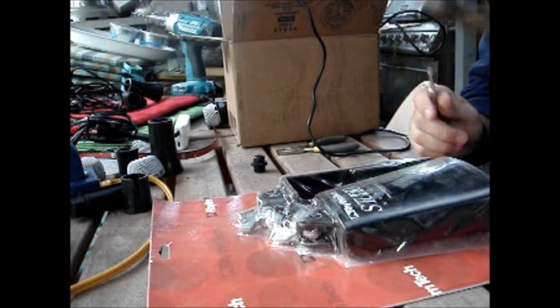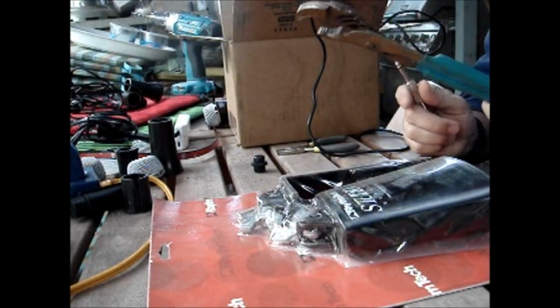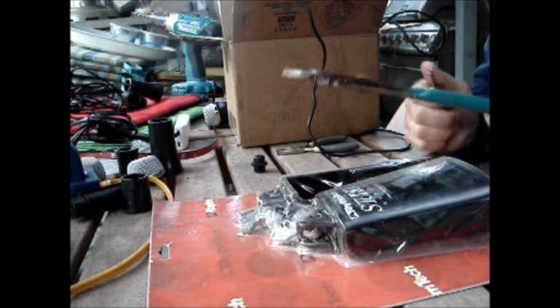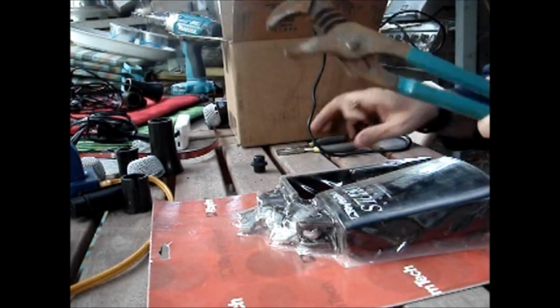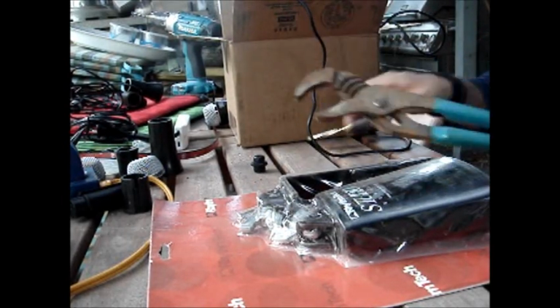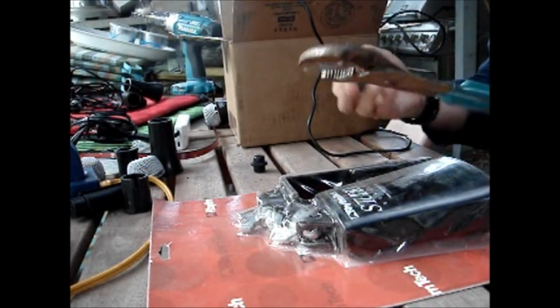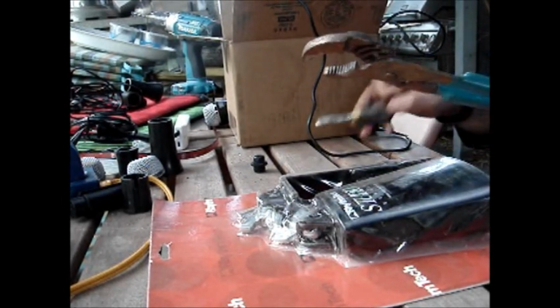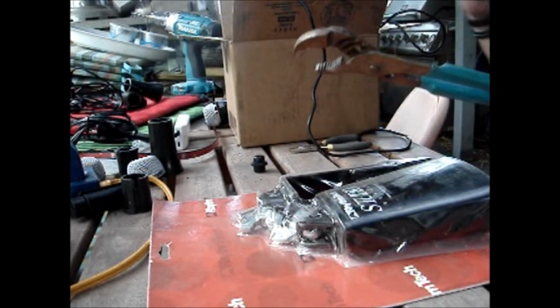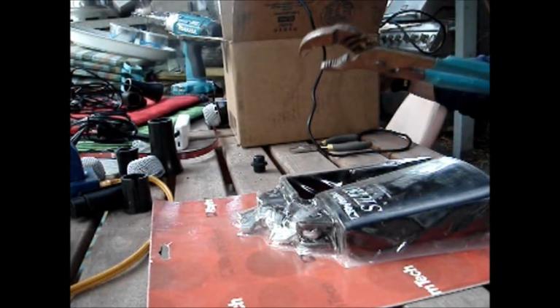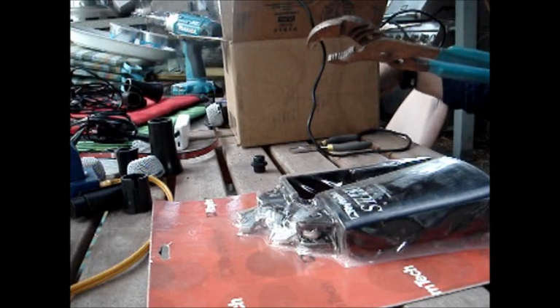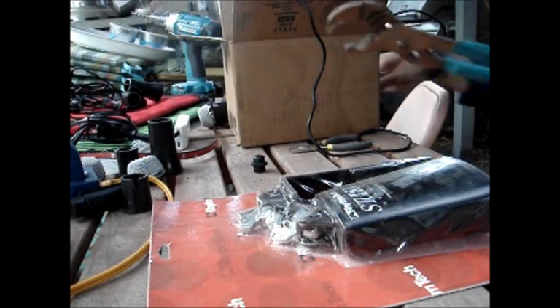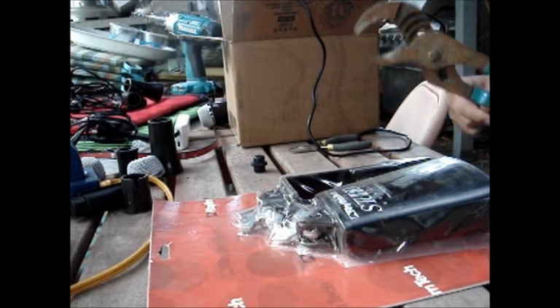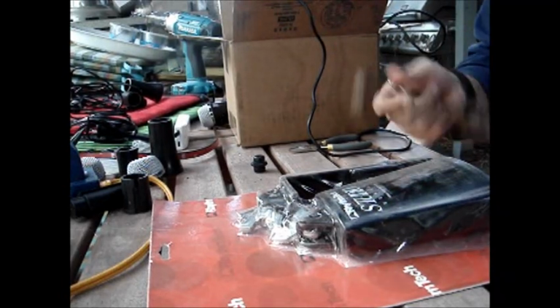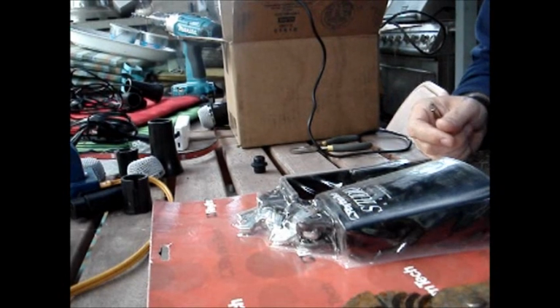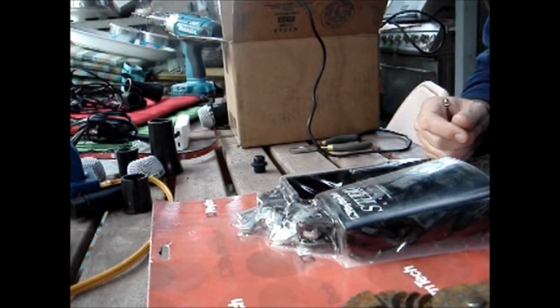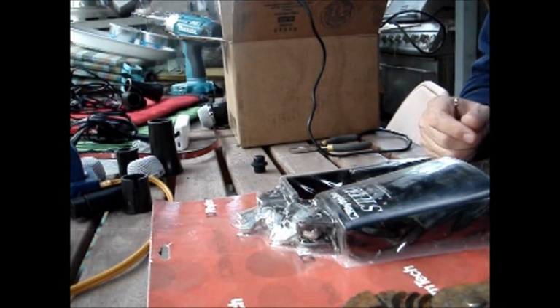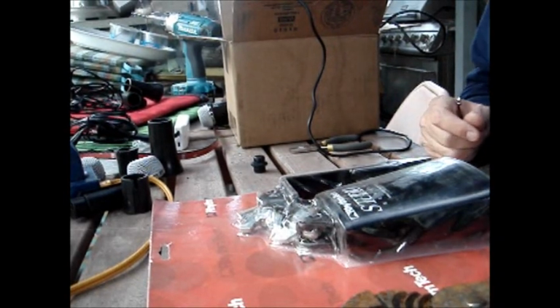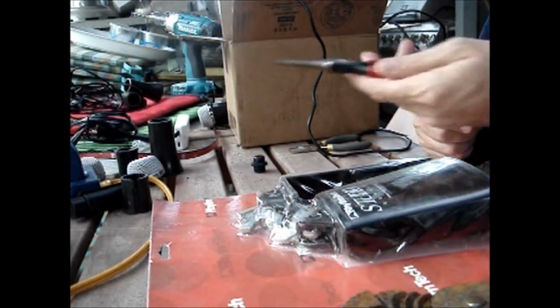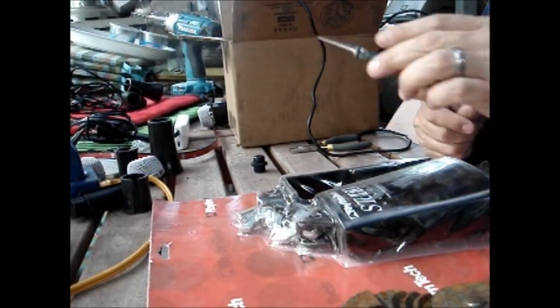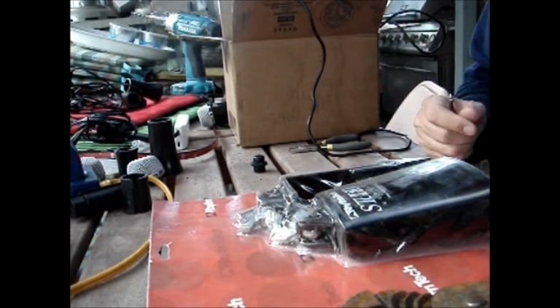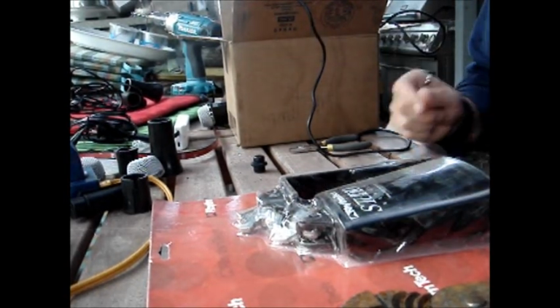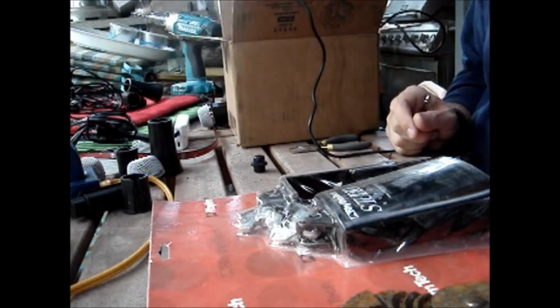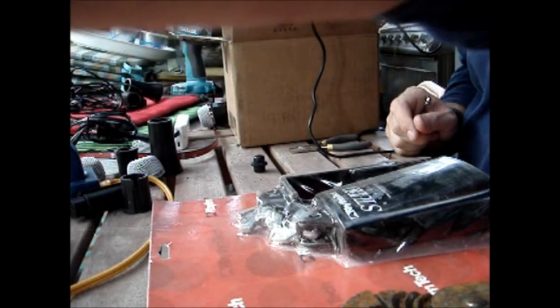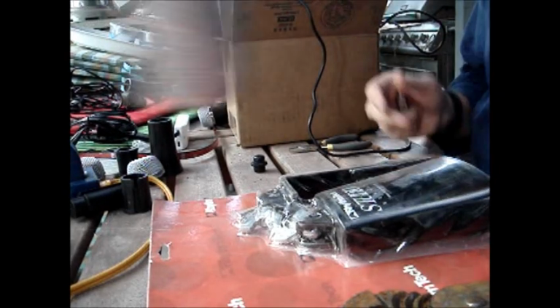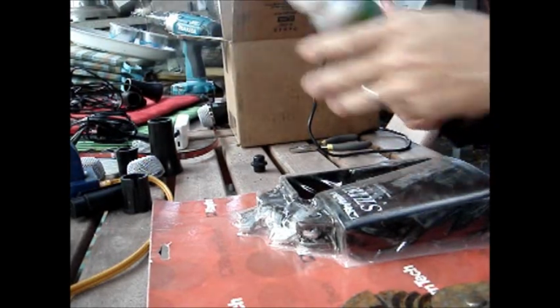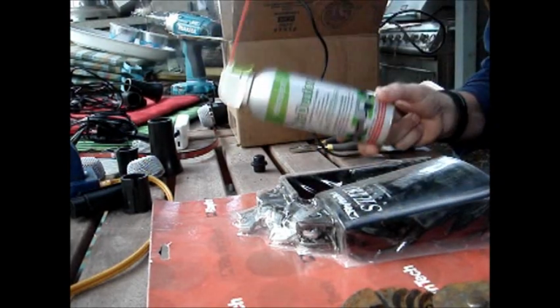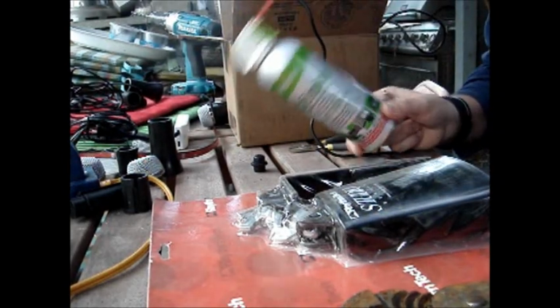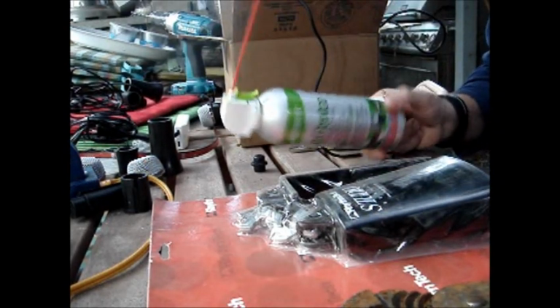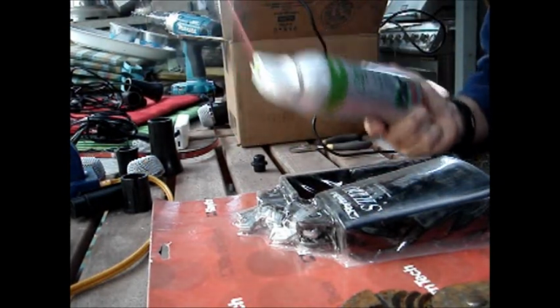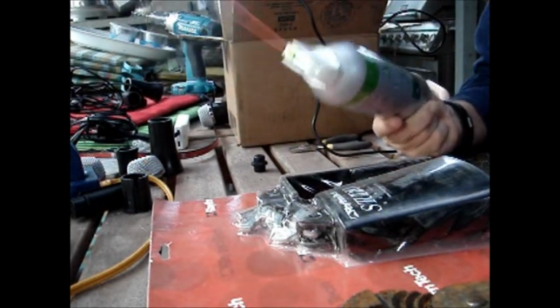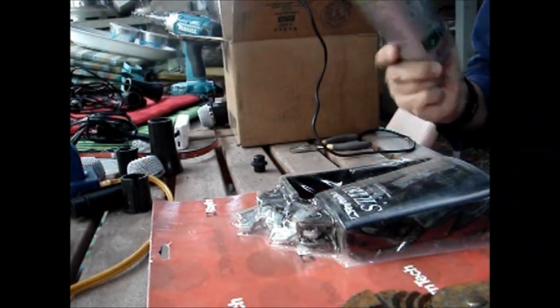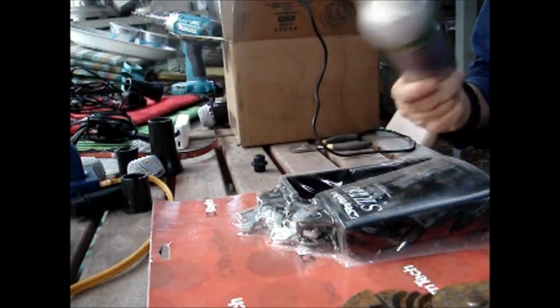You'll also want channel locks just in case, sorted pliers, needle nose pliers, and a little air duster — comes in really handy, and I'll show you why.